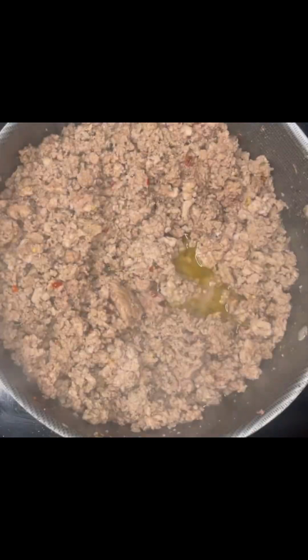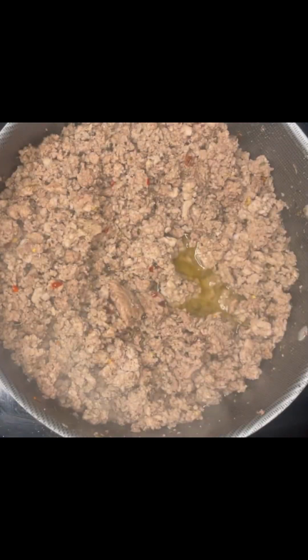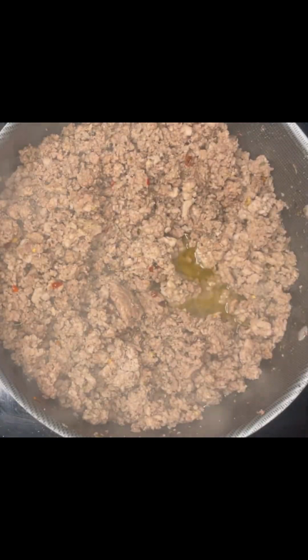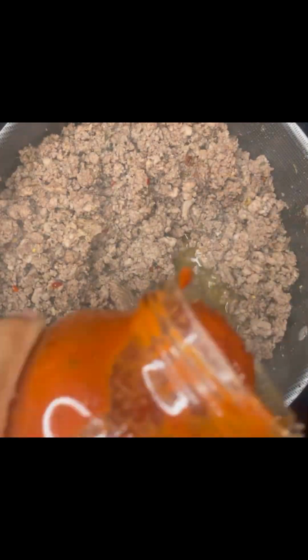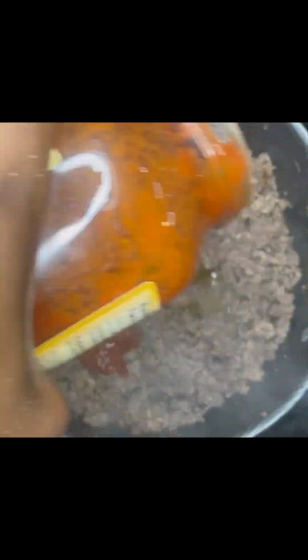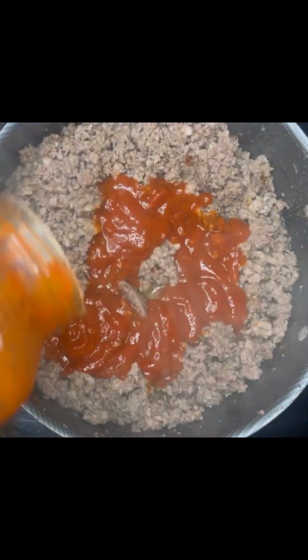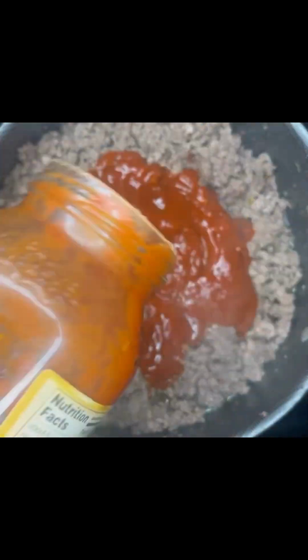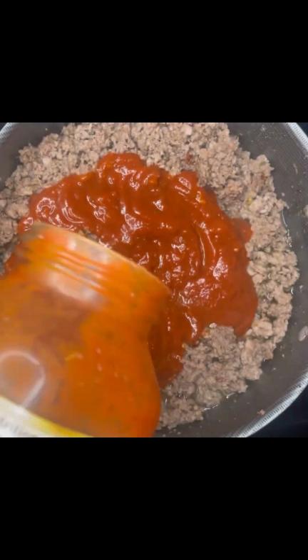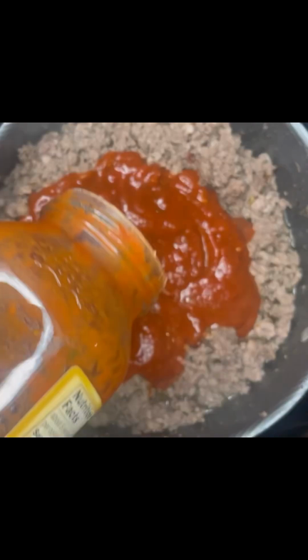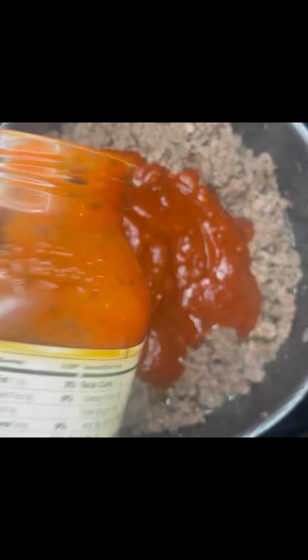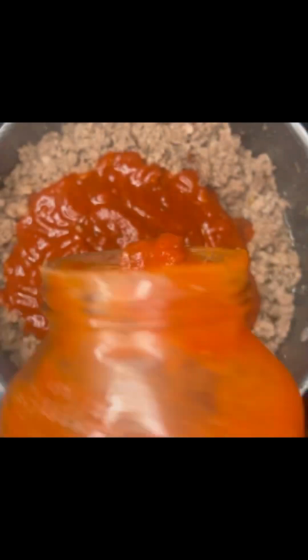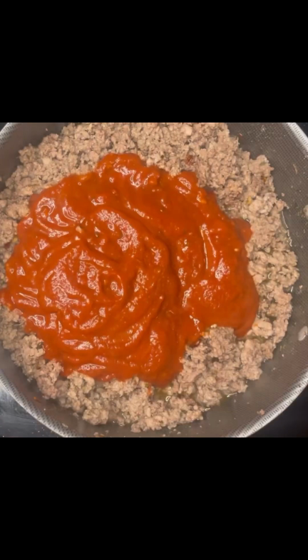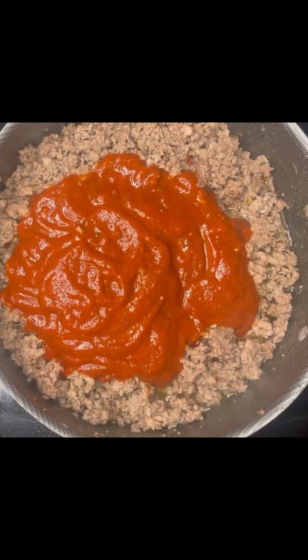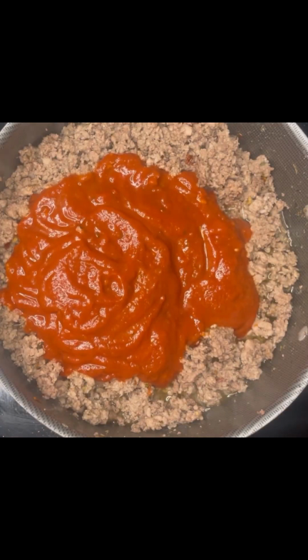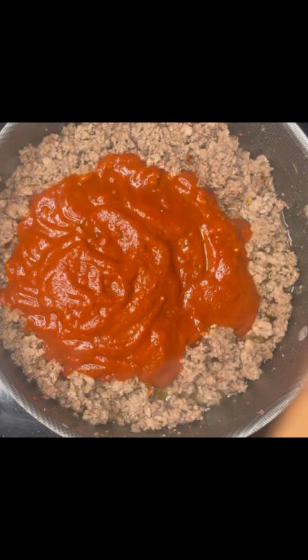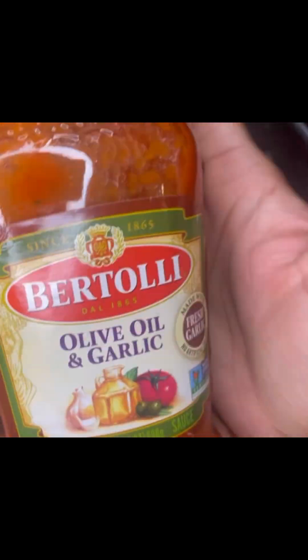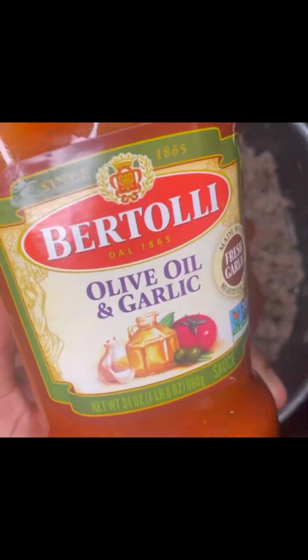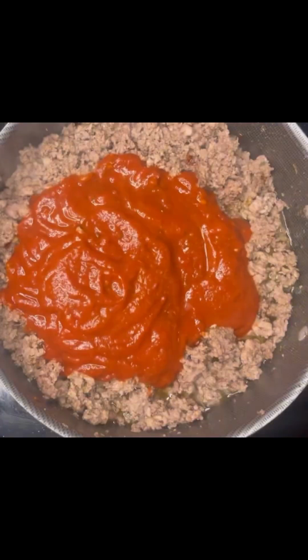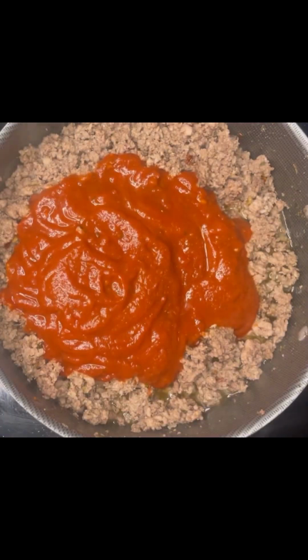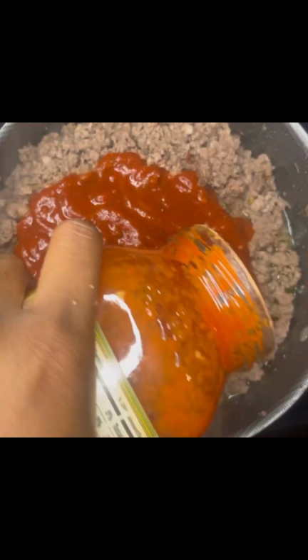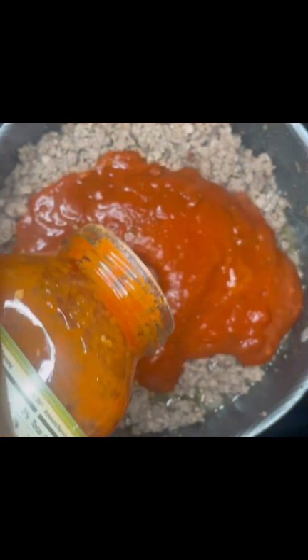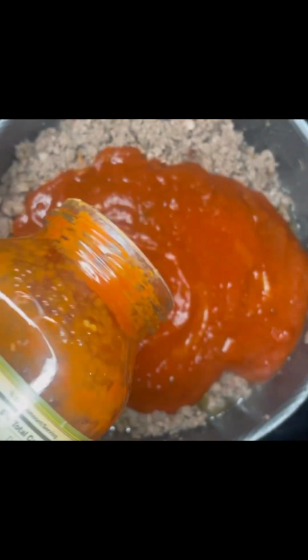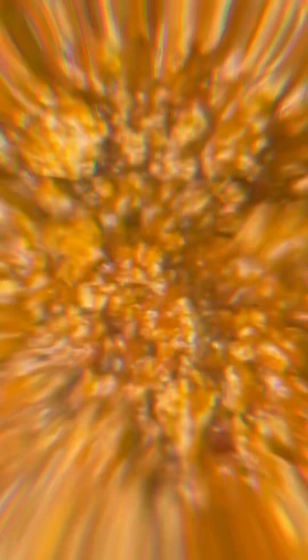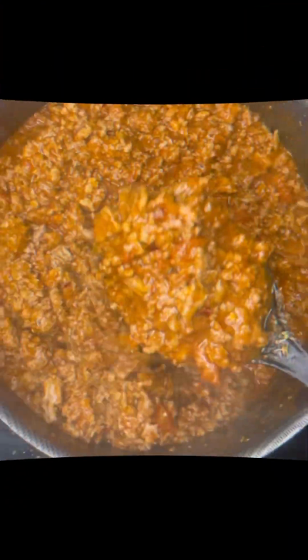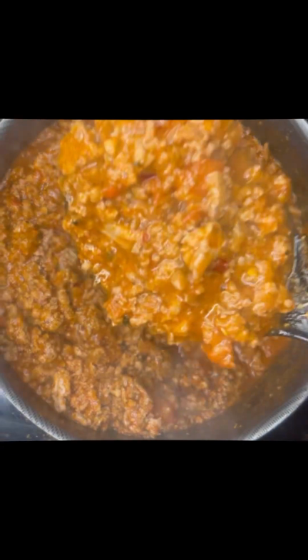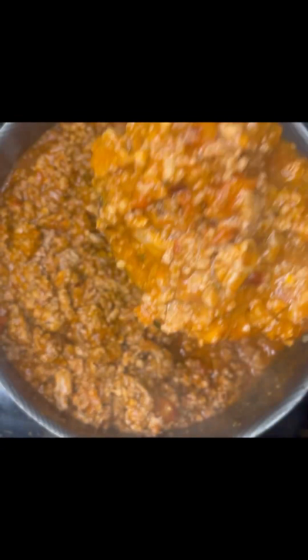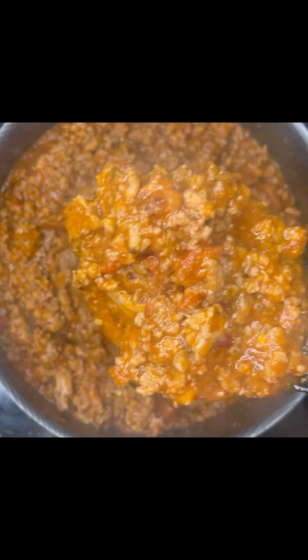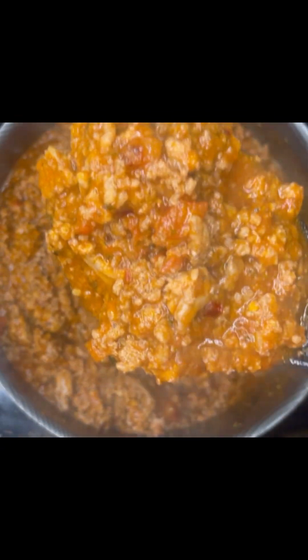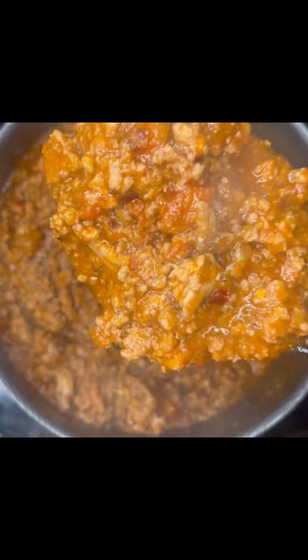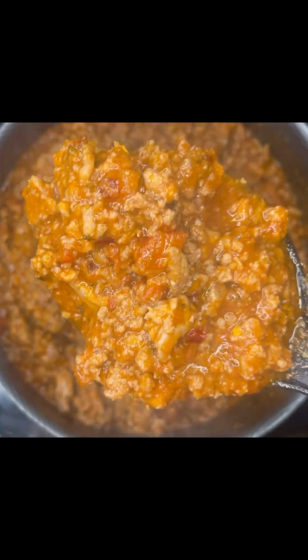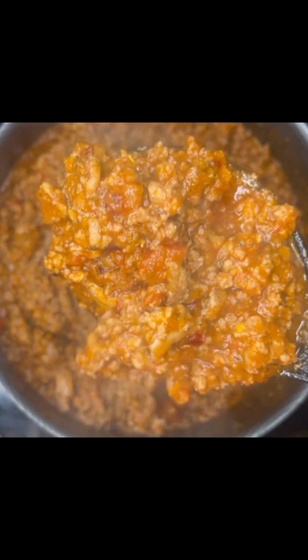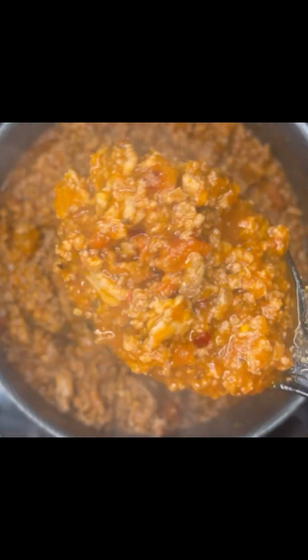These are the marinara sauces that I use. Like I said, it doesn't really matter — just use one that you usually like. Put enough in there so that your meat looks like this basically.